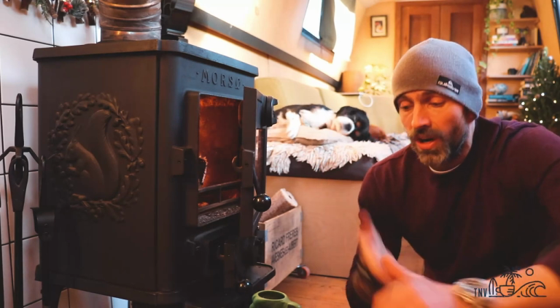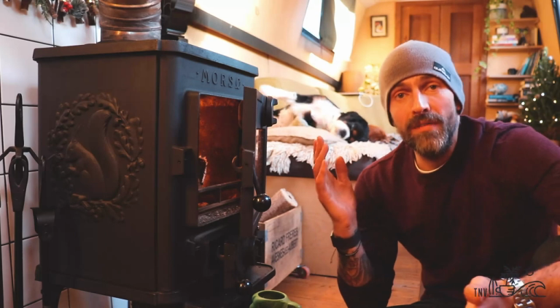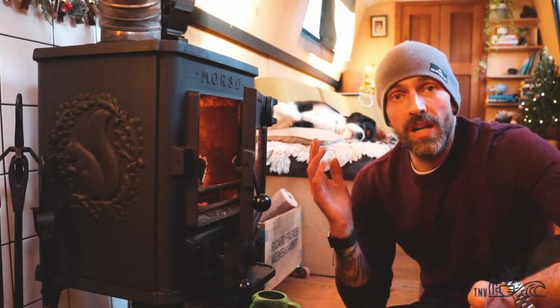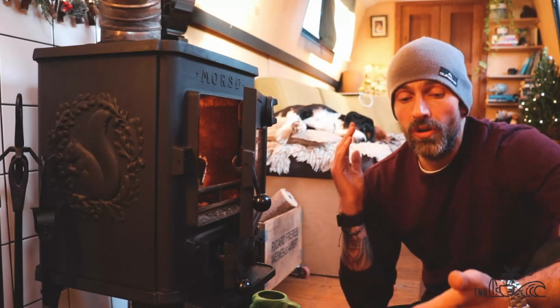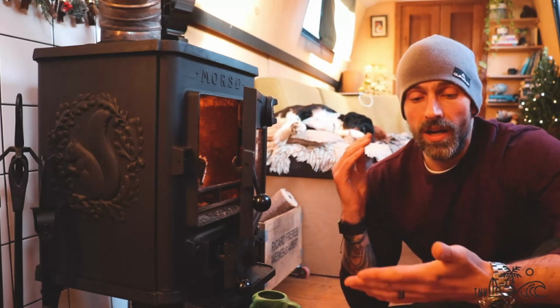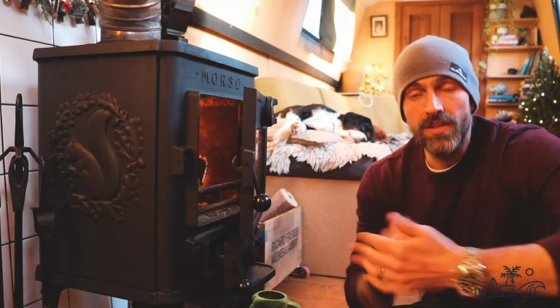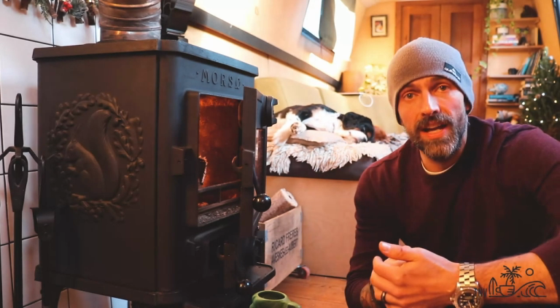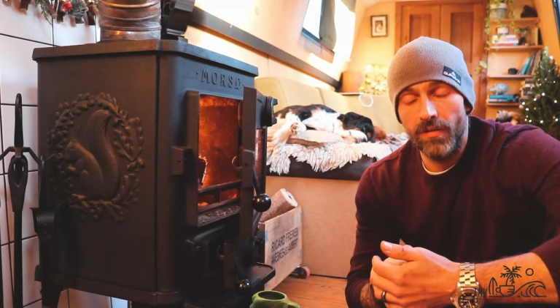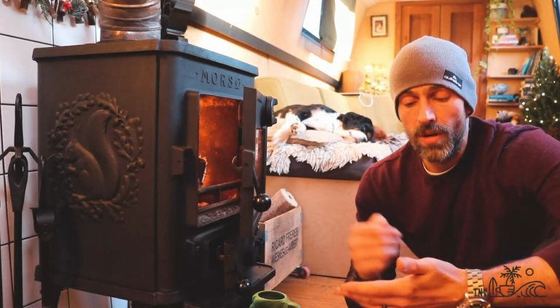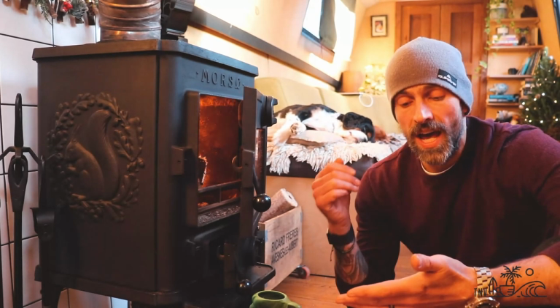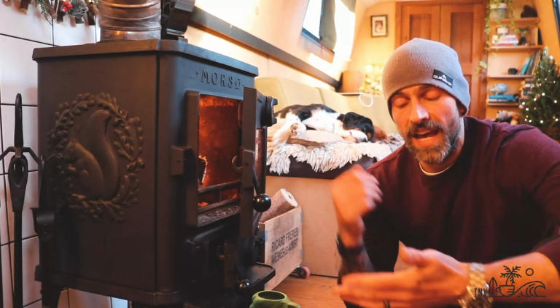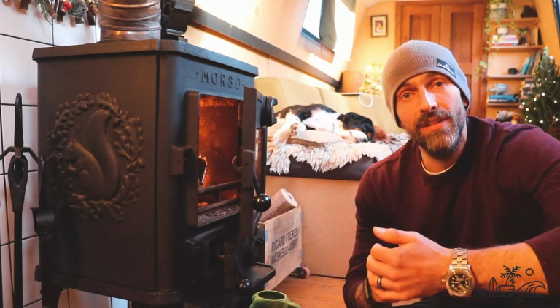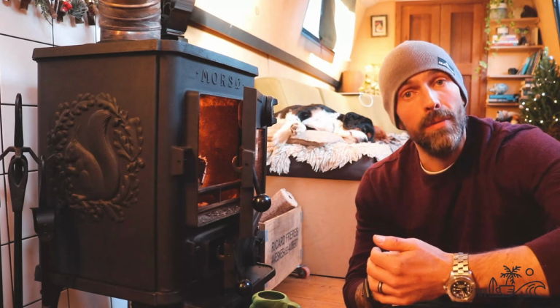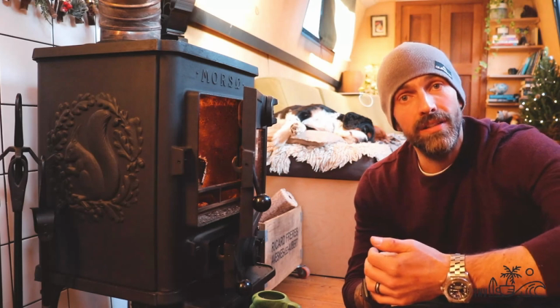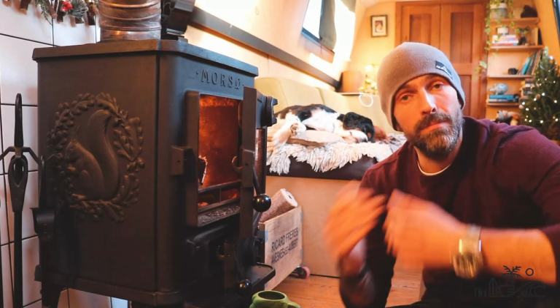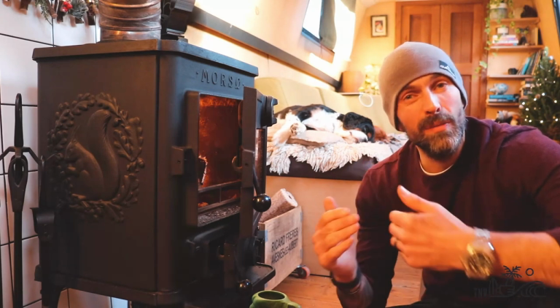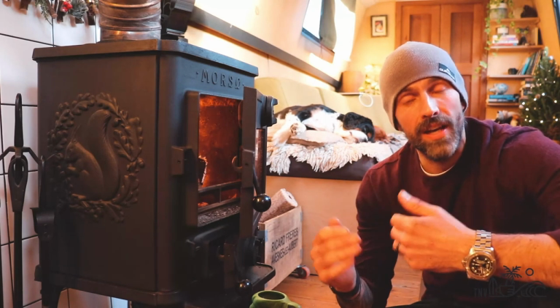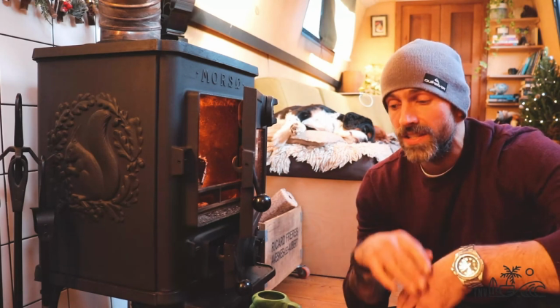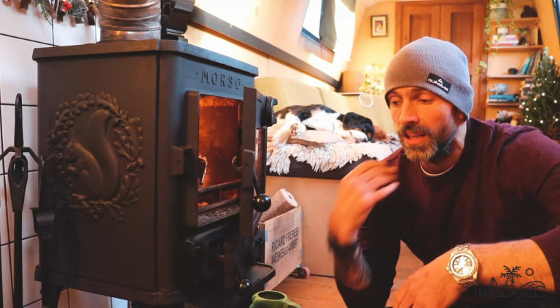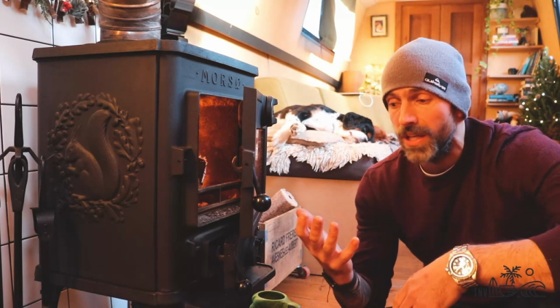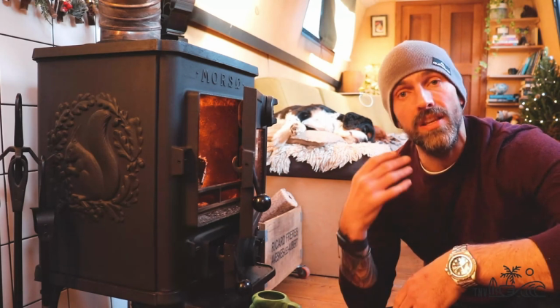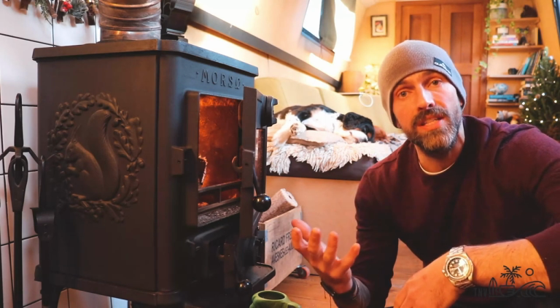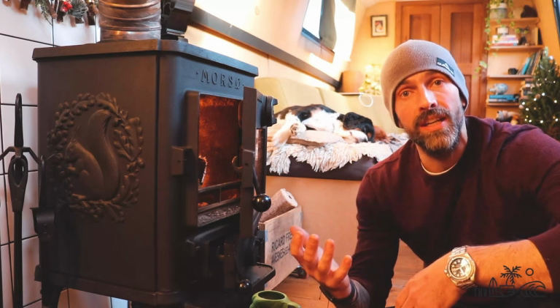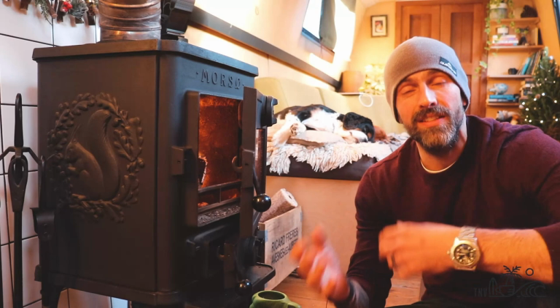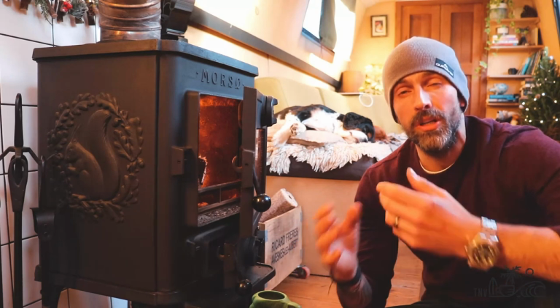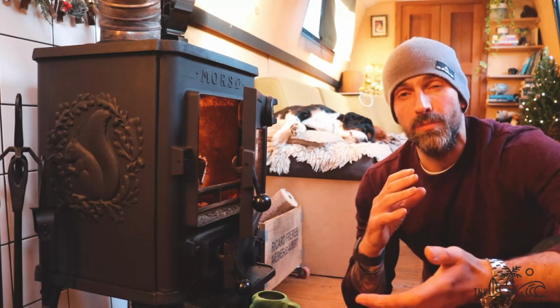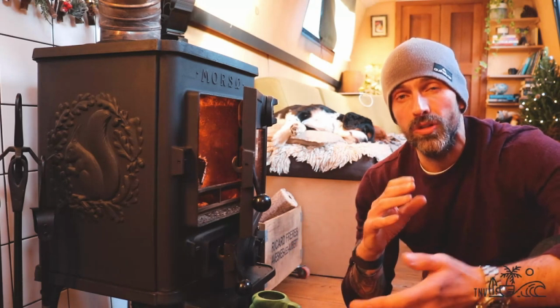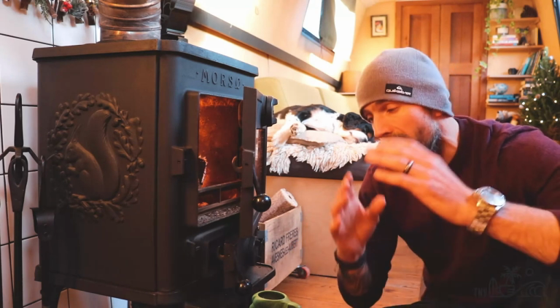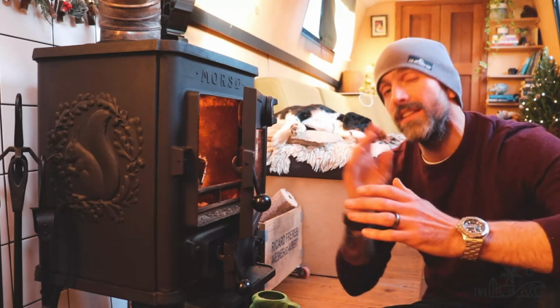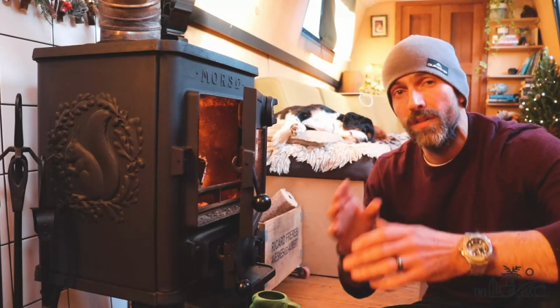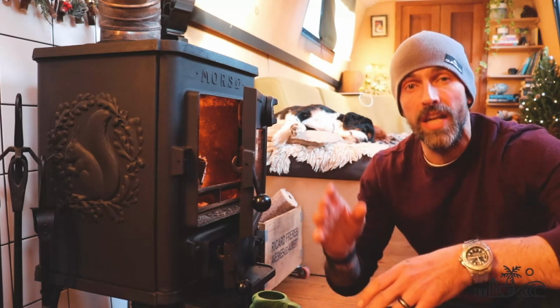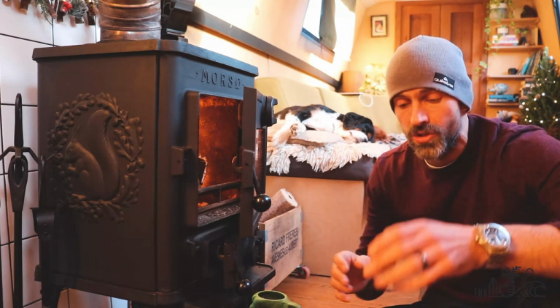Right, if you haven't seen the channel before, I used to live in a van, travelled around Europe, and now I live on a narrowboat because it's something a little bit different, and I love it because it's the alternative living — I didn't really want to go back into bricks and mortar. But anyway, that's another story for another video.